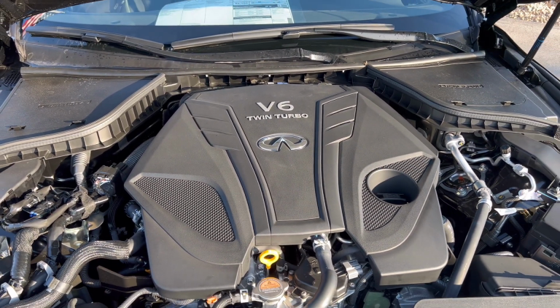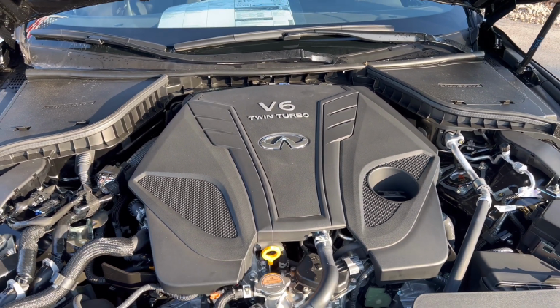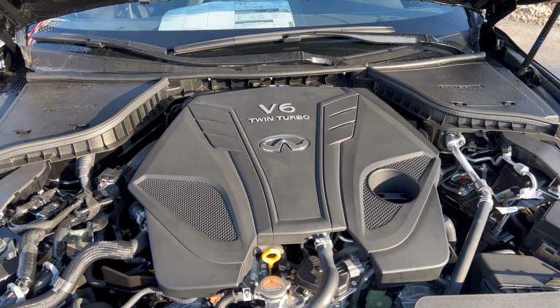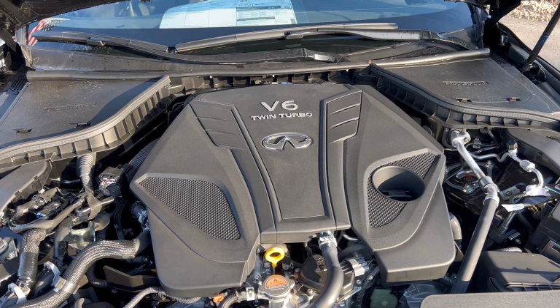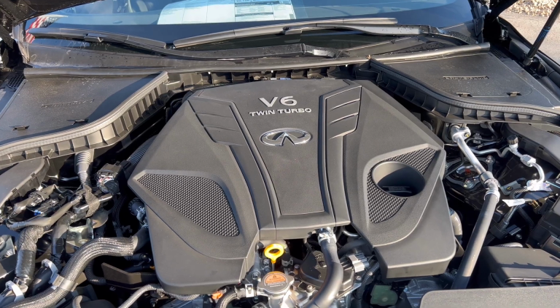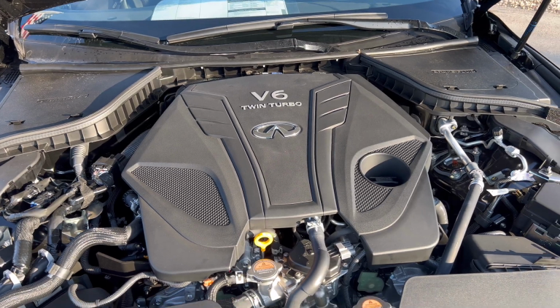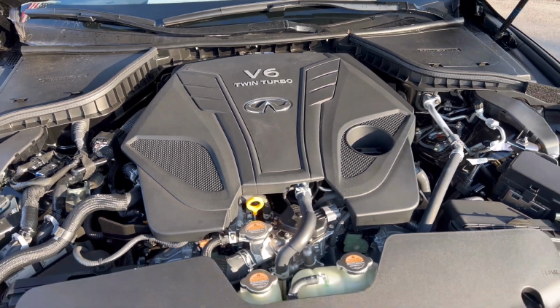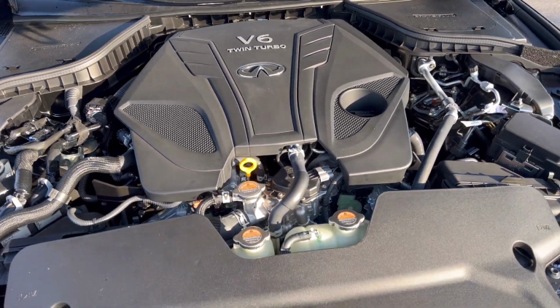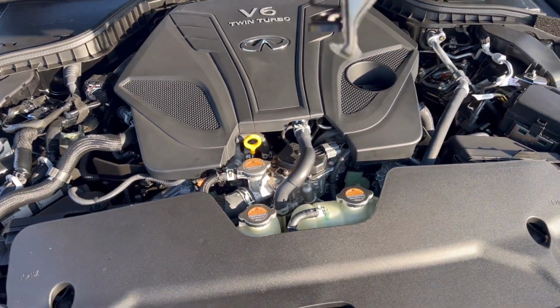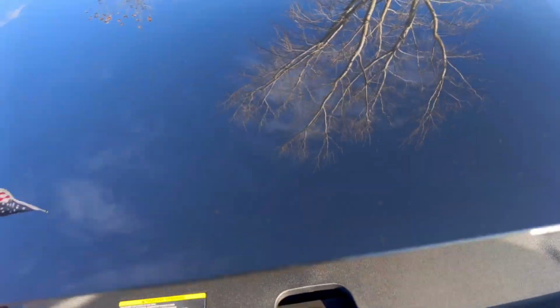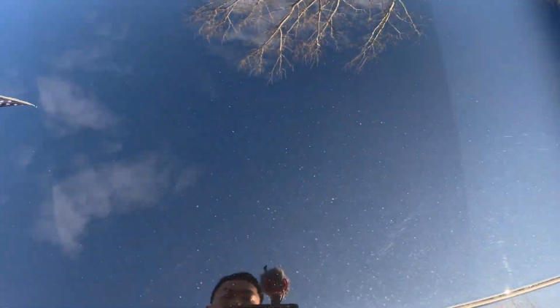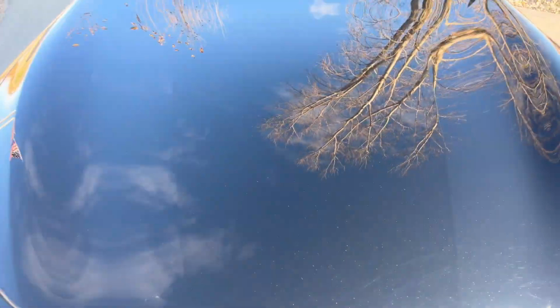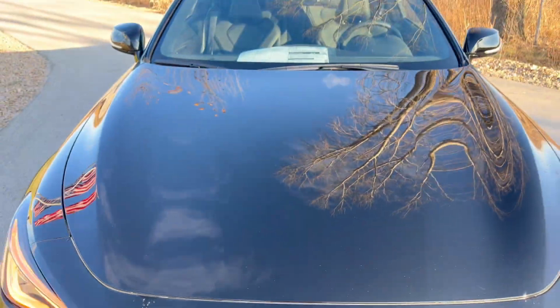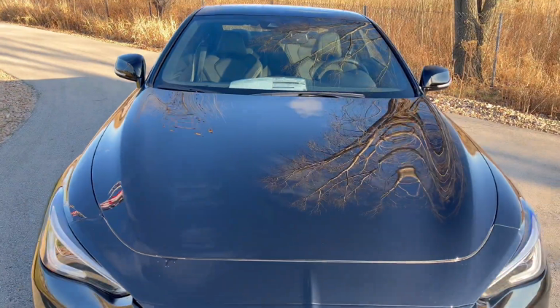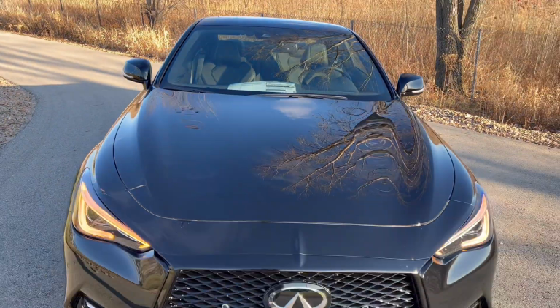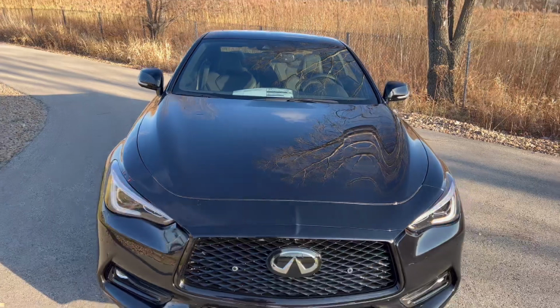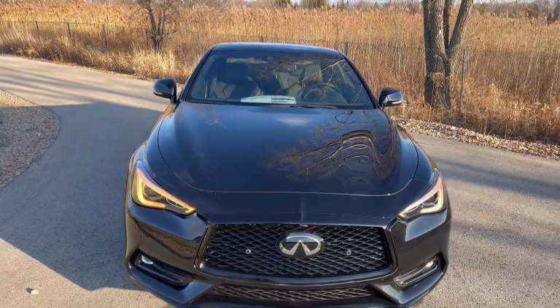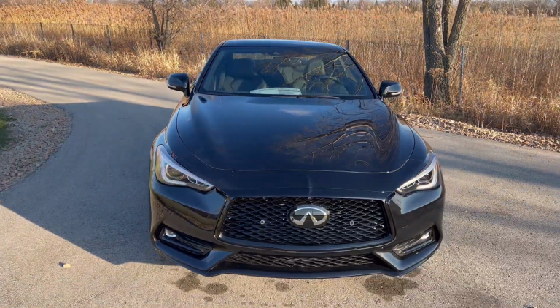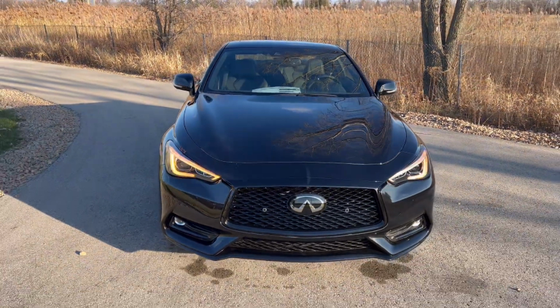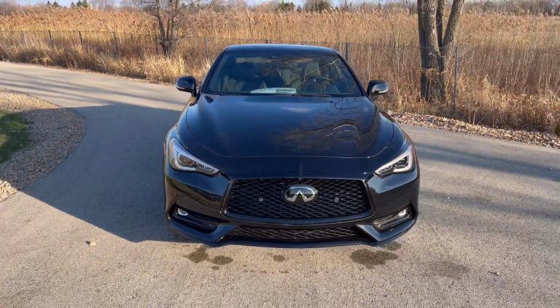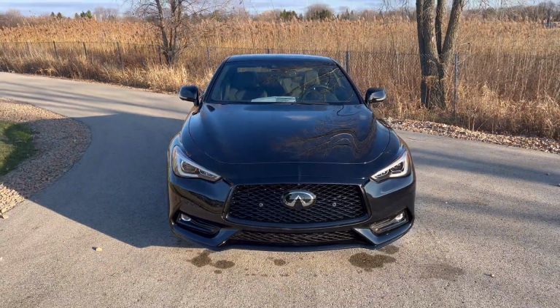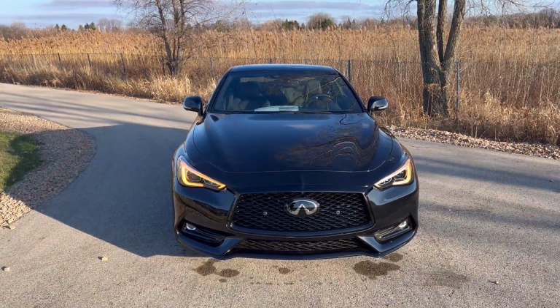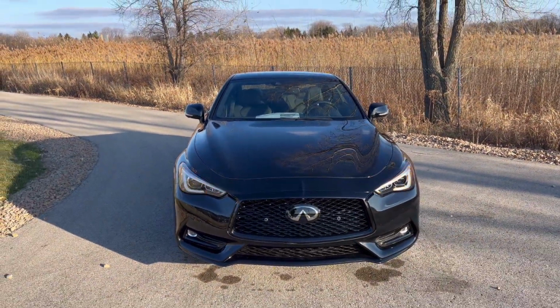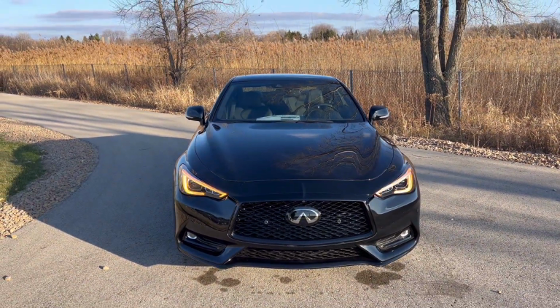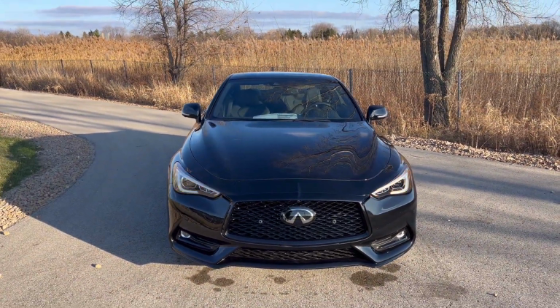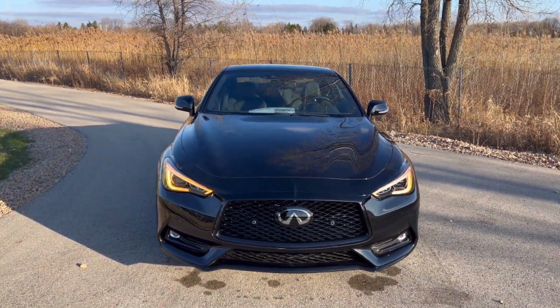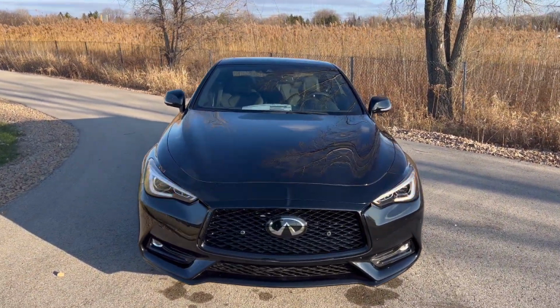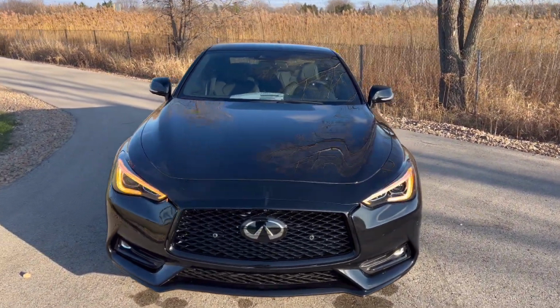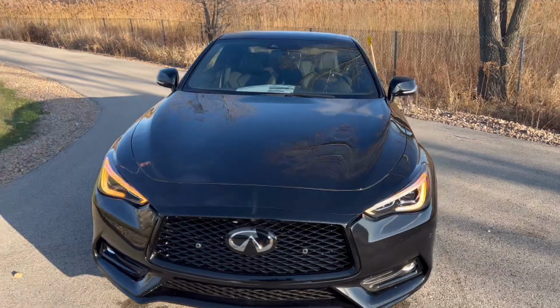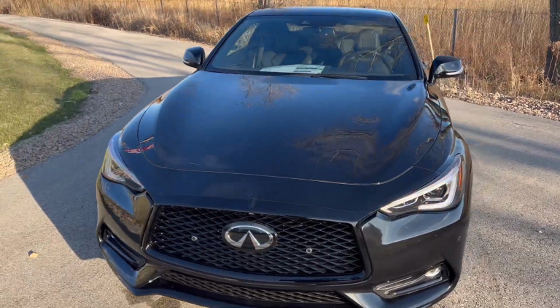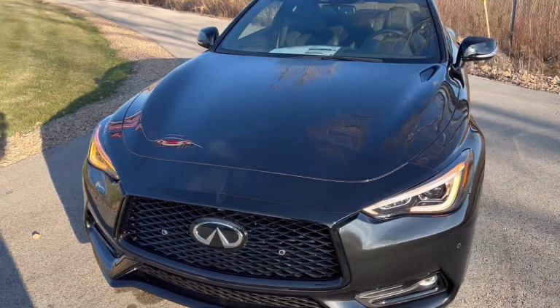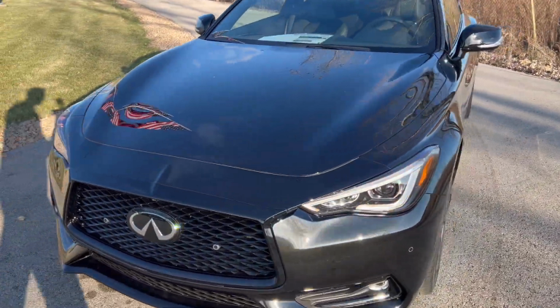Hopefully they'll make that upgrade for the Q50, which is still alive and in production. They'll probably run it until 2024 or 2025 until a new EV comes out to replace the Q50 and Q60.